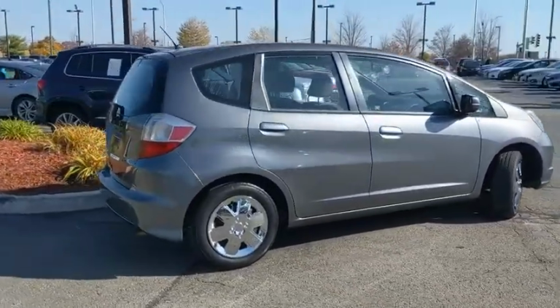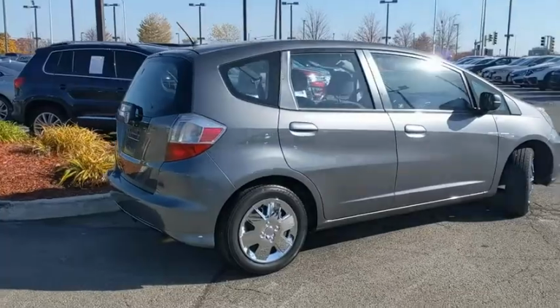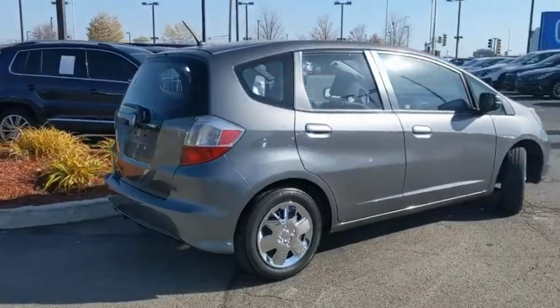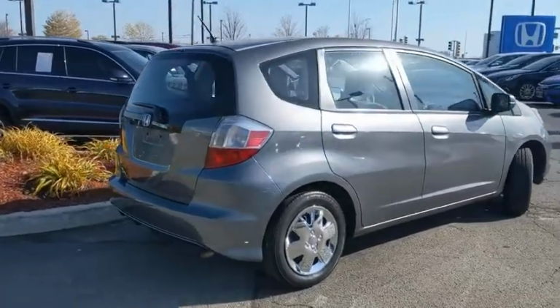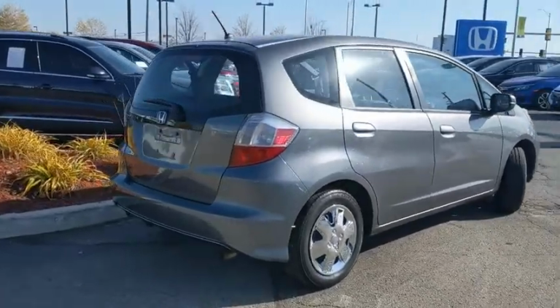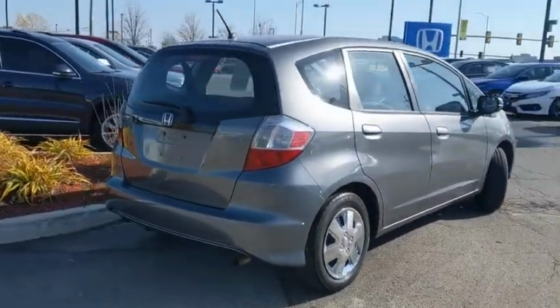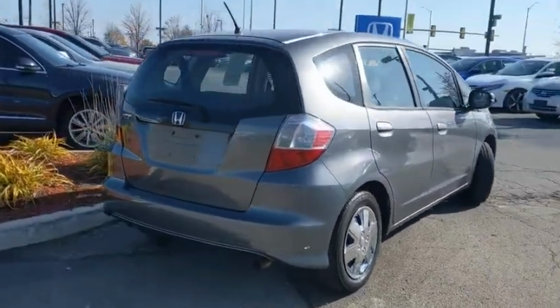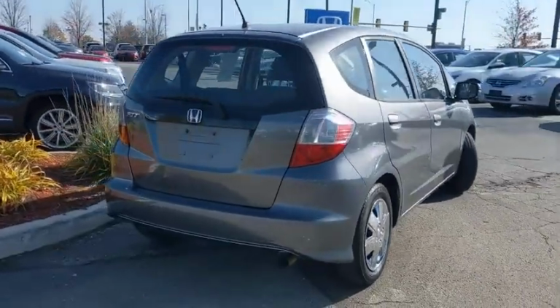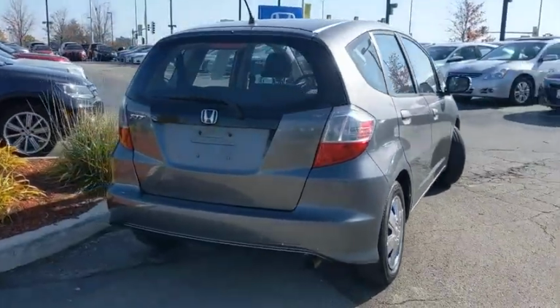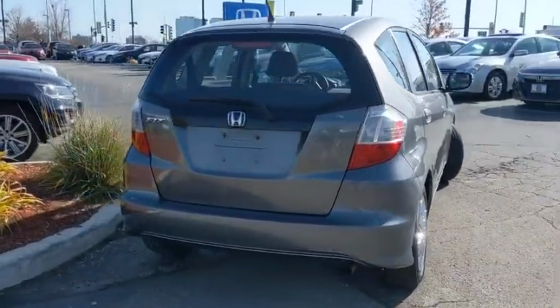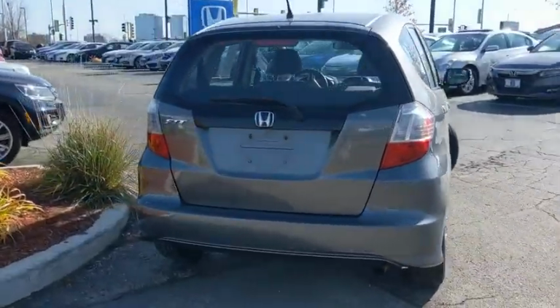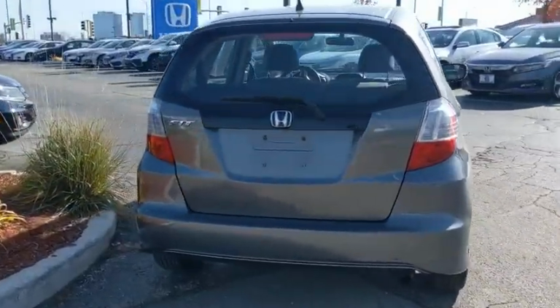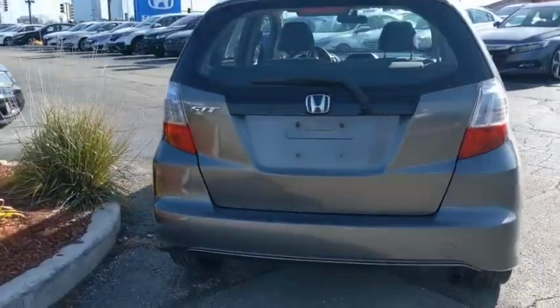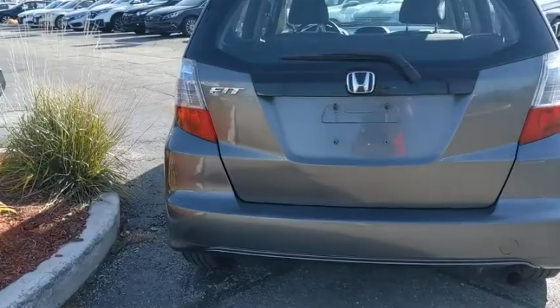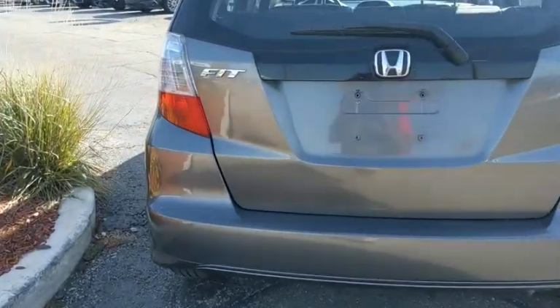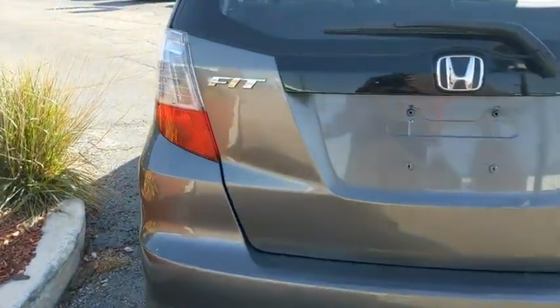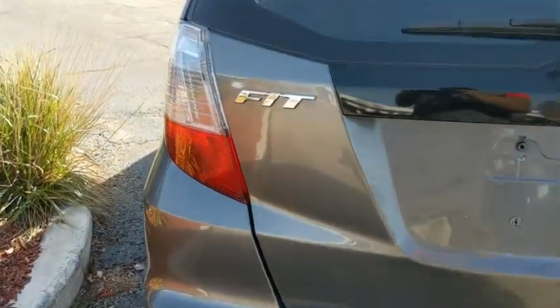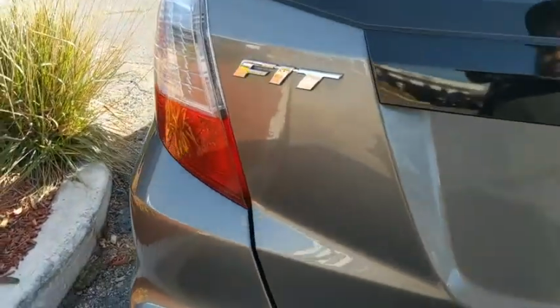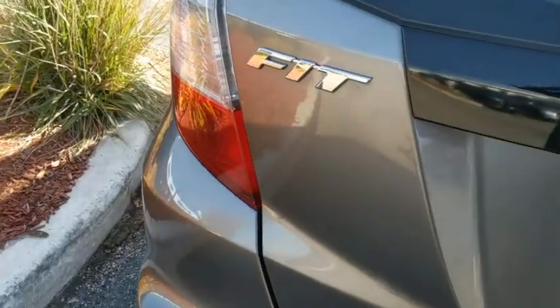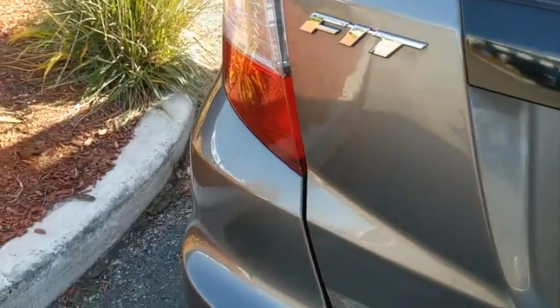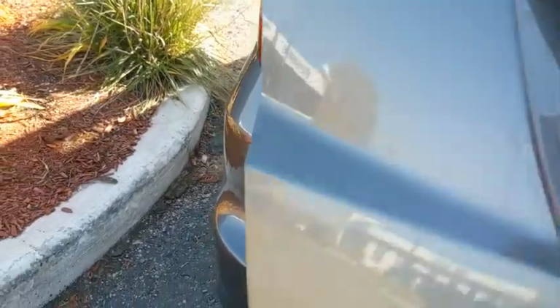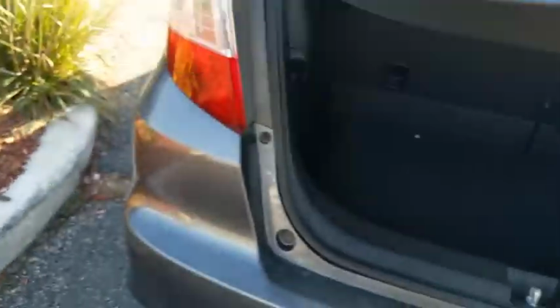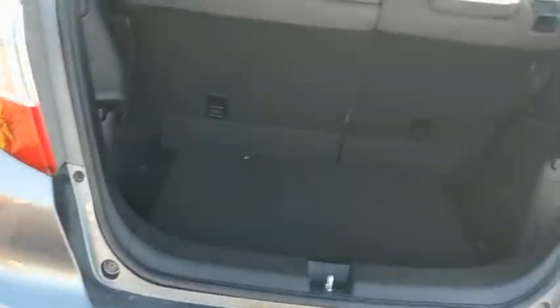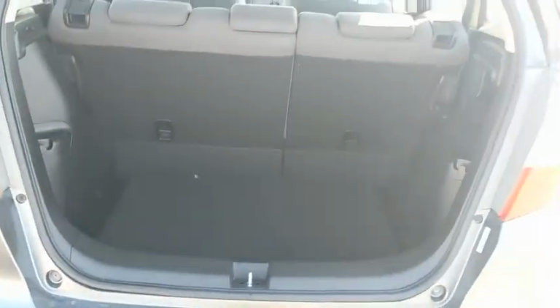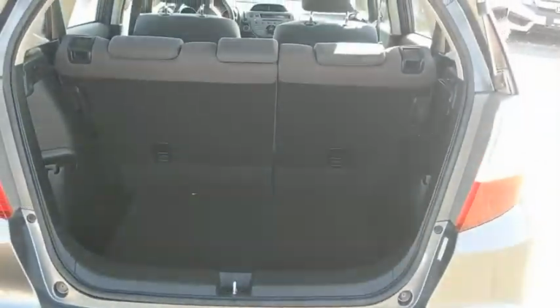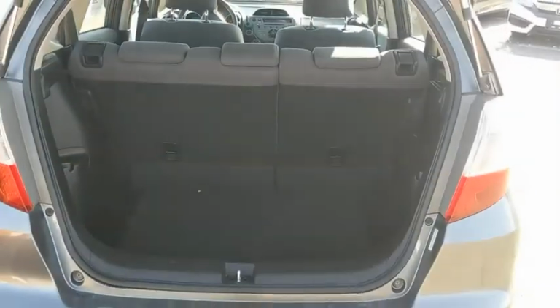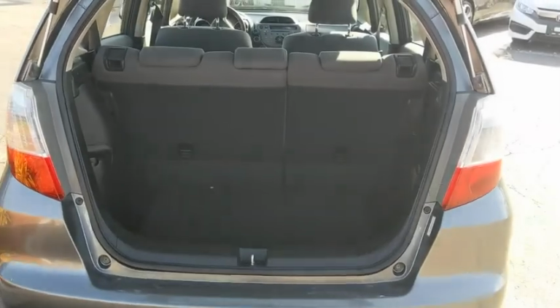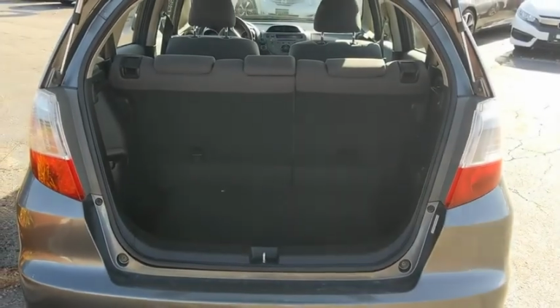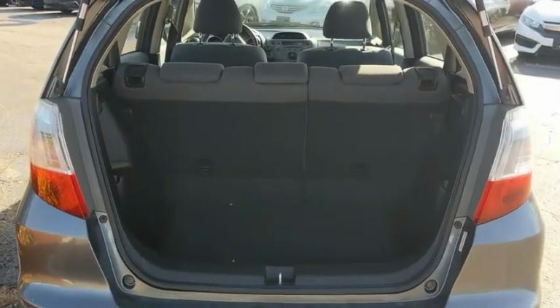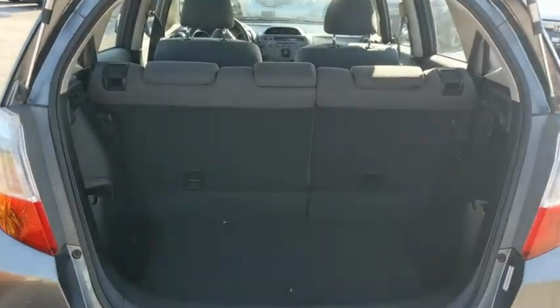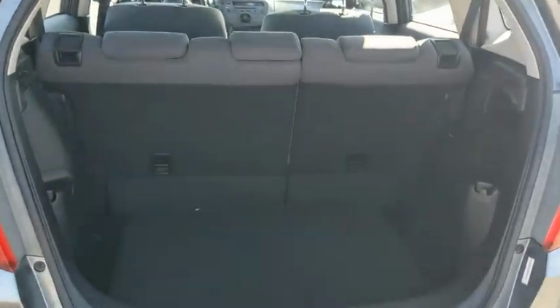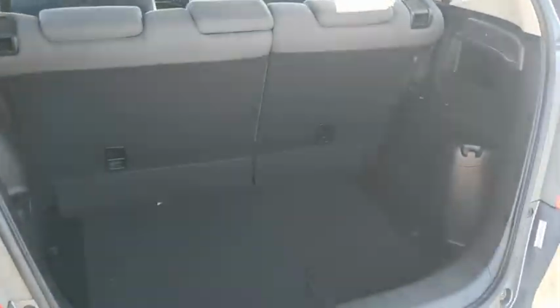Here are some of this vehicle's great options: traction control, dual airbags, power steering, rear window defroster, power windows, security system, electronic stability control, CD player, brake assist, tachometer.